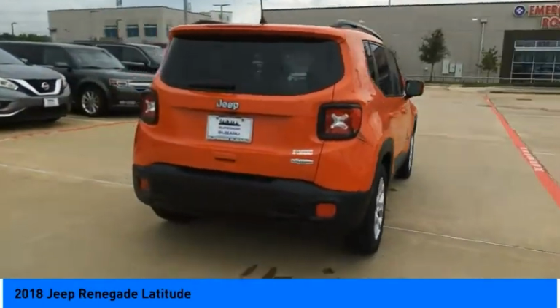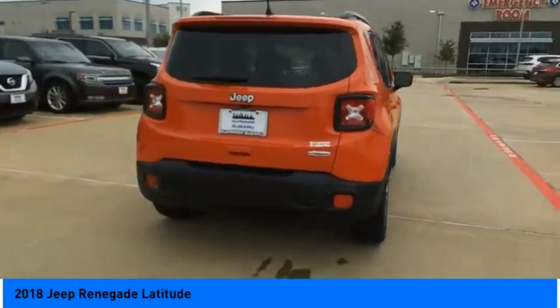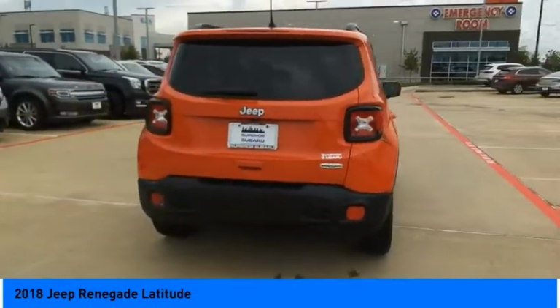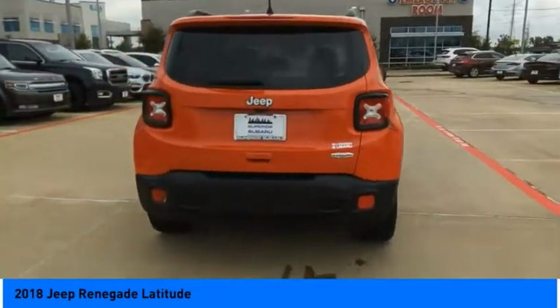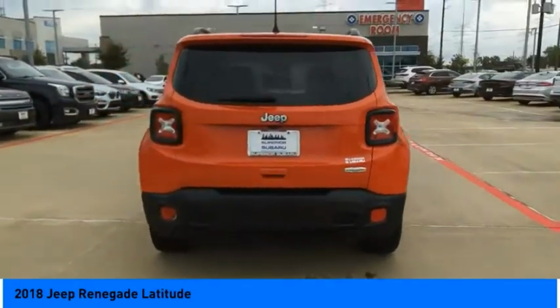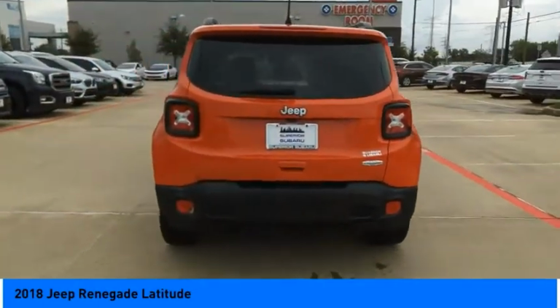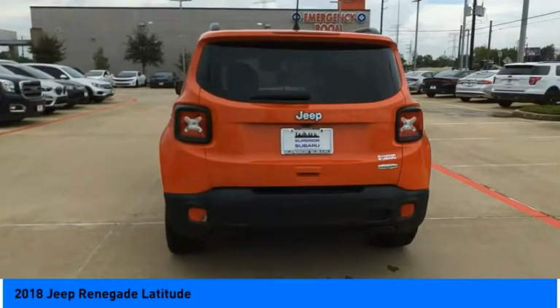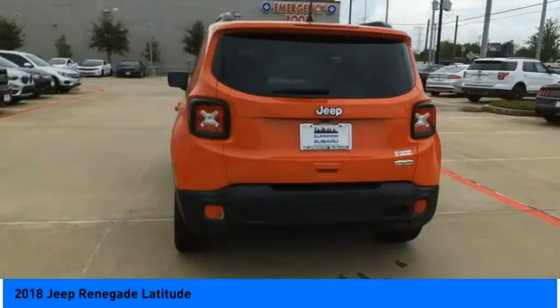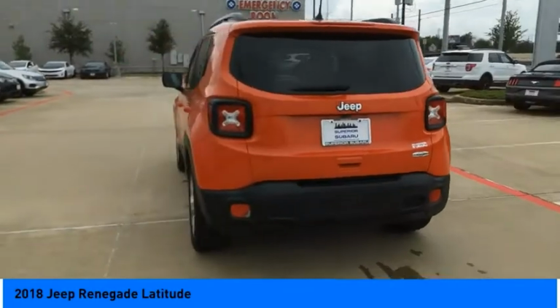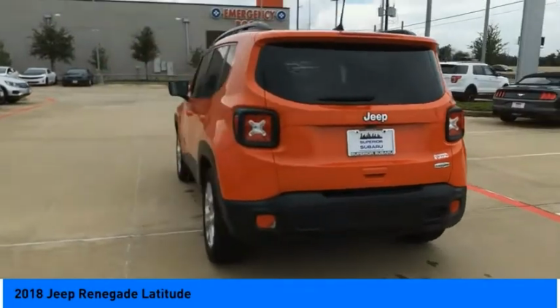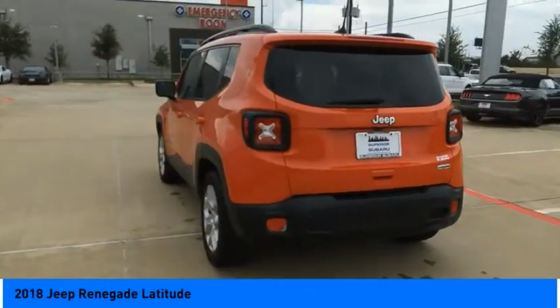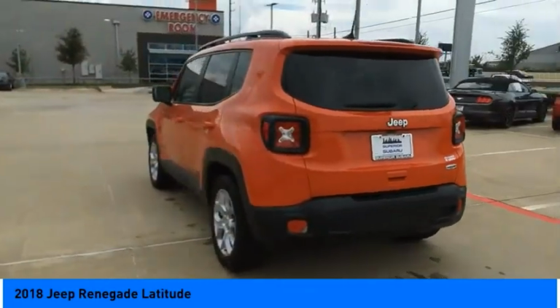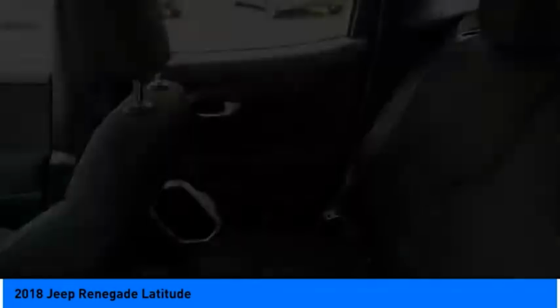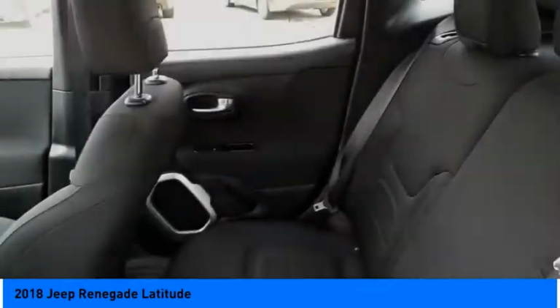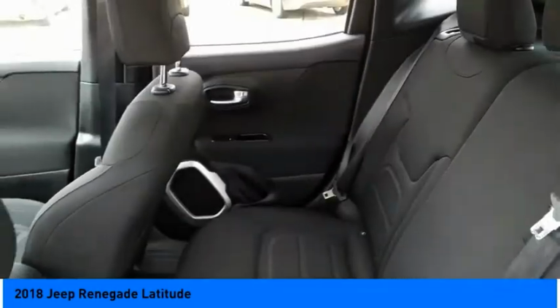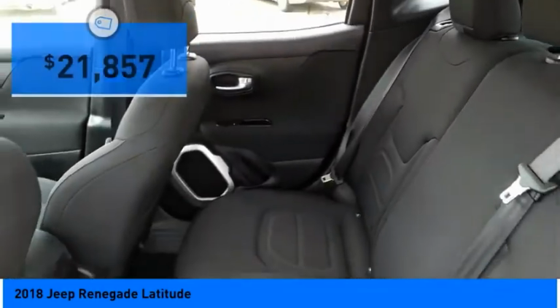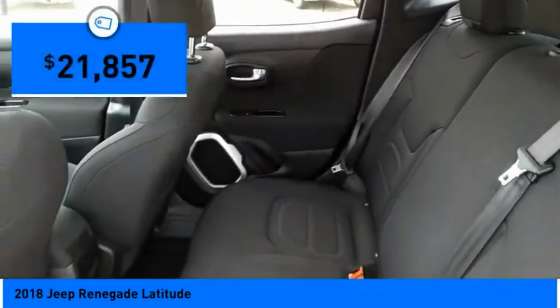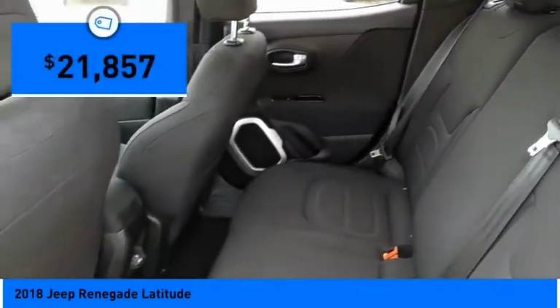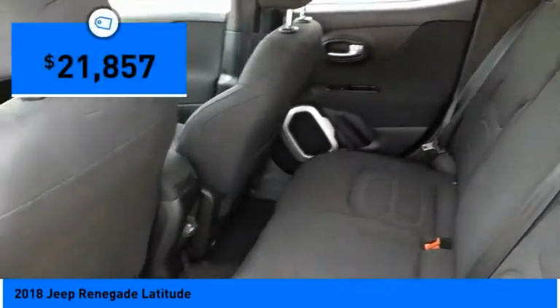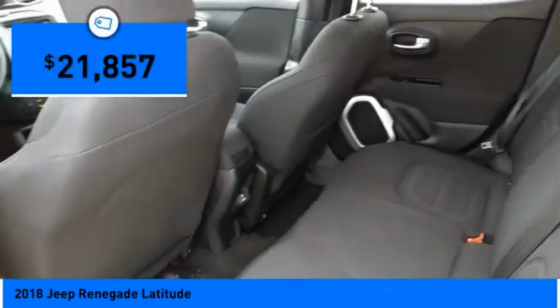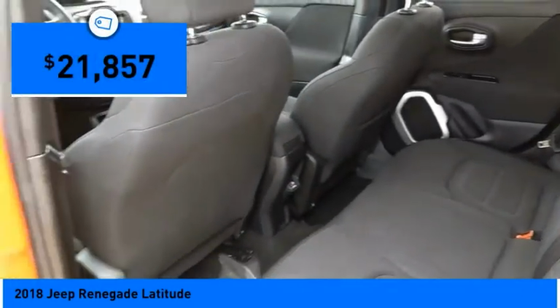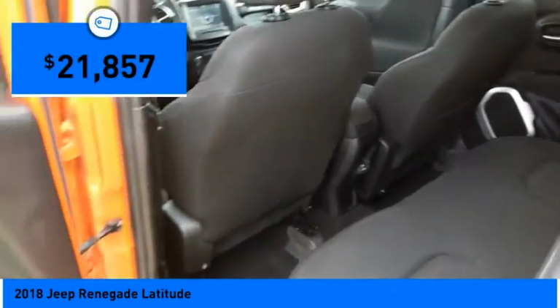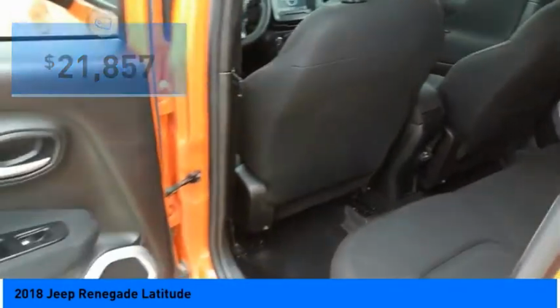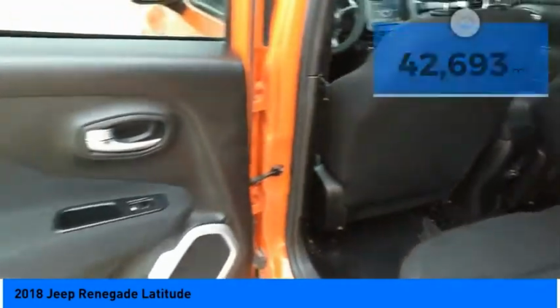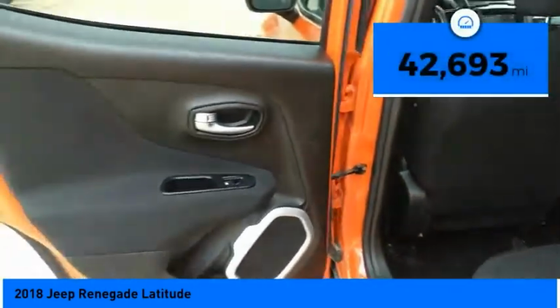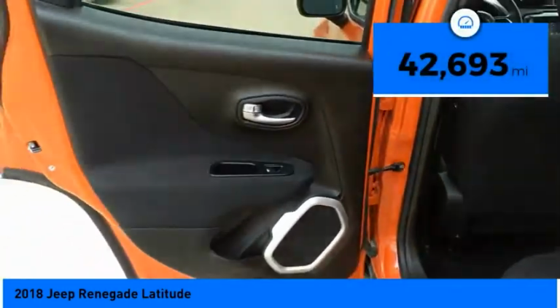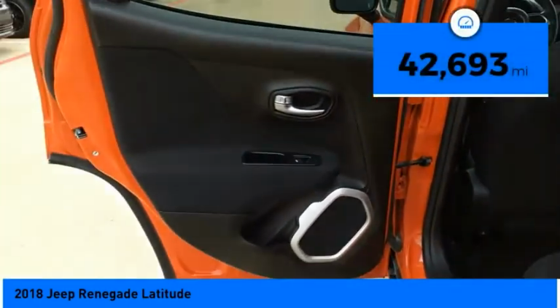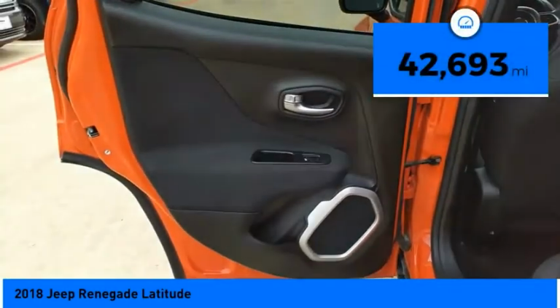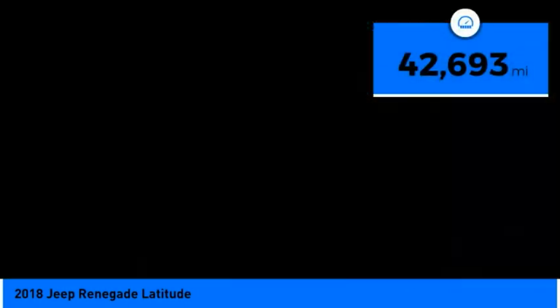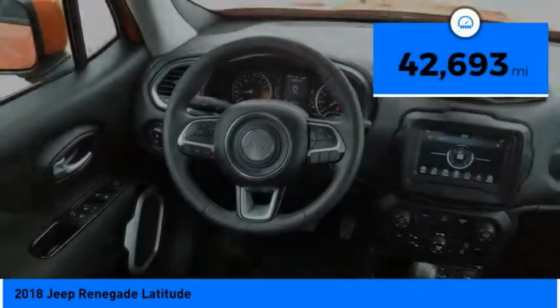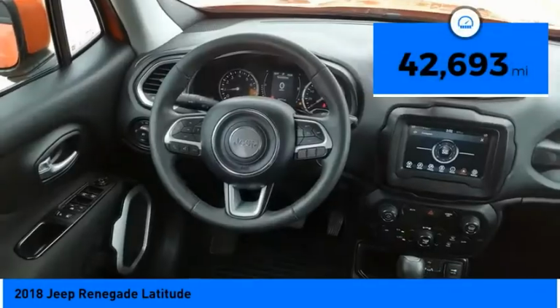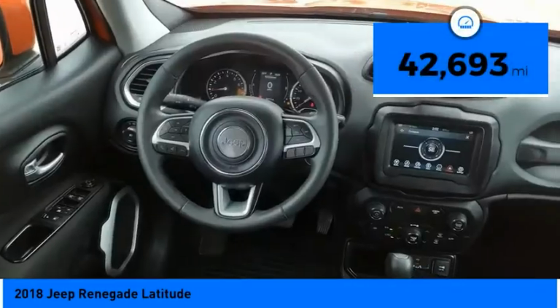It has a capable command center with the tools you need for discovering everything that's out there, and is priced below $25,000. This vehicle has less than 45,000 miles.